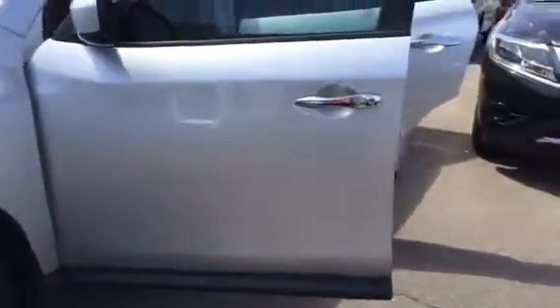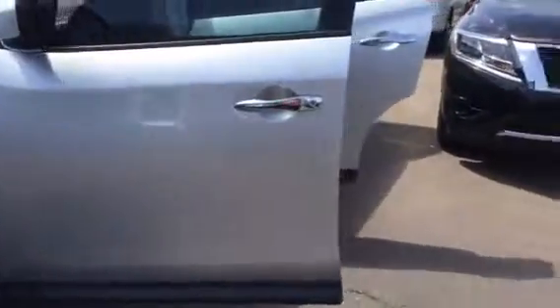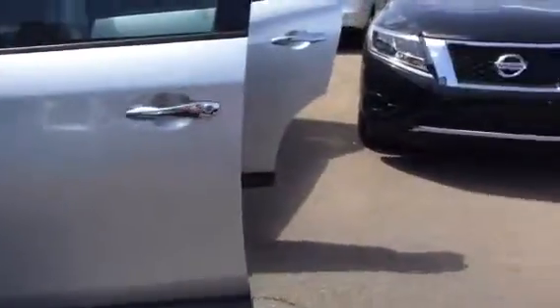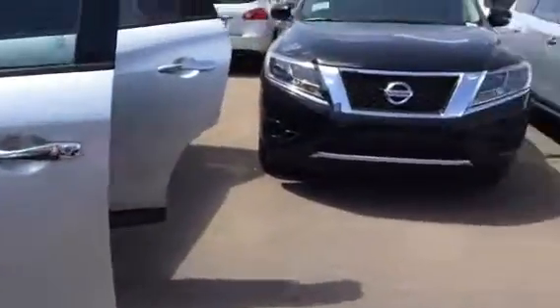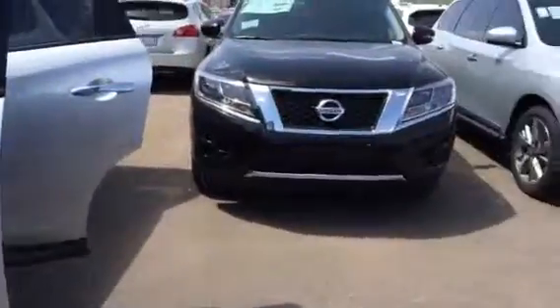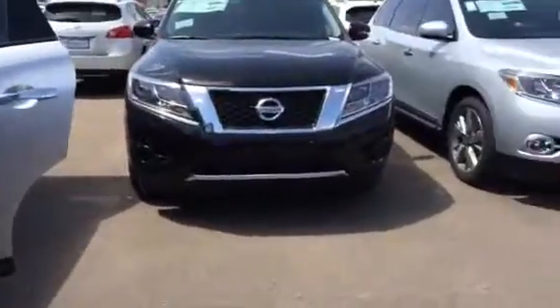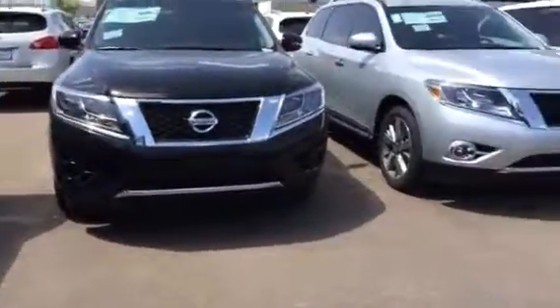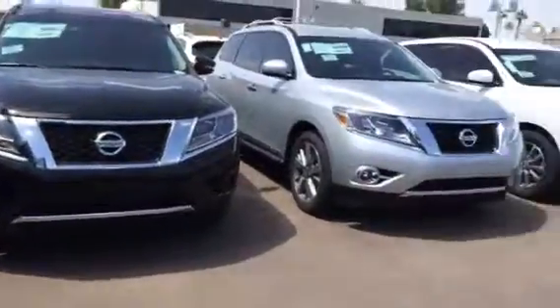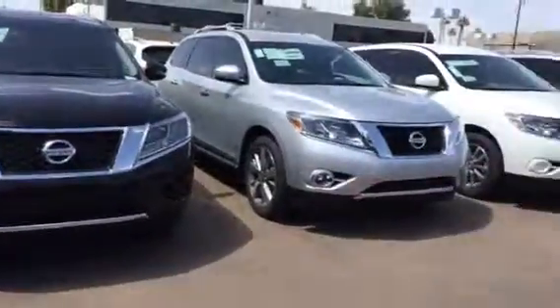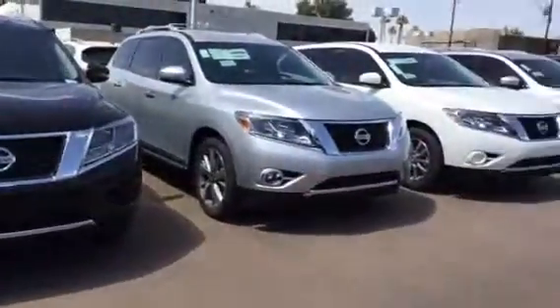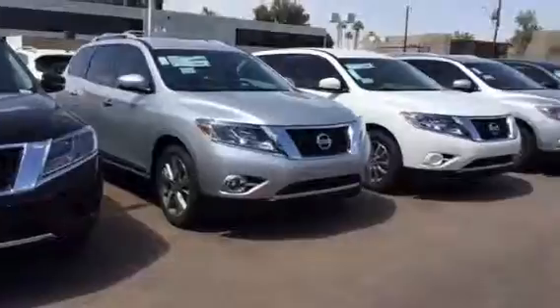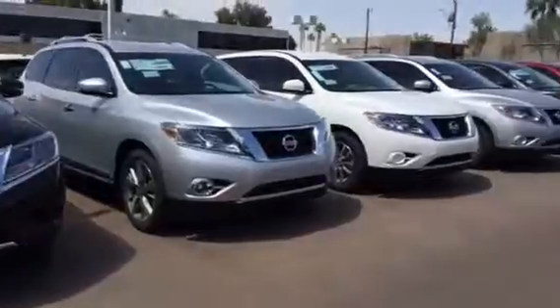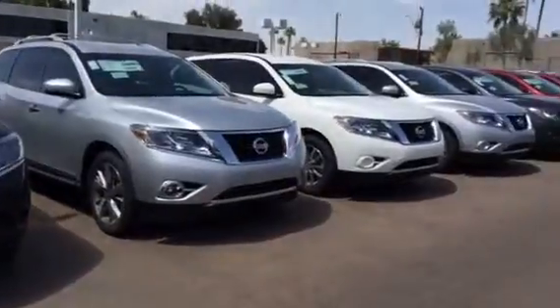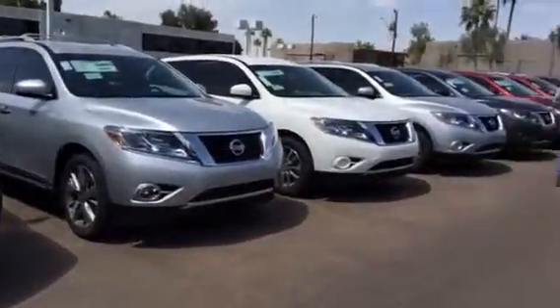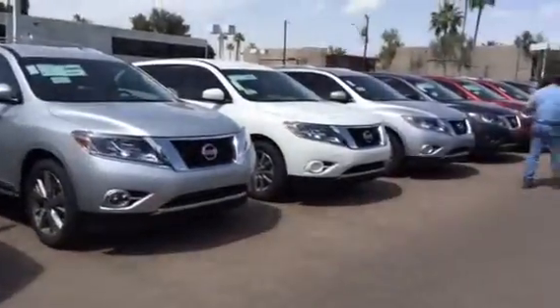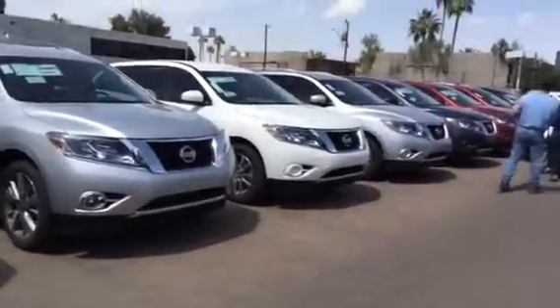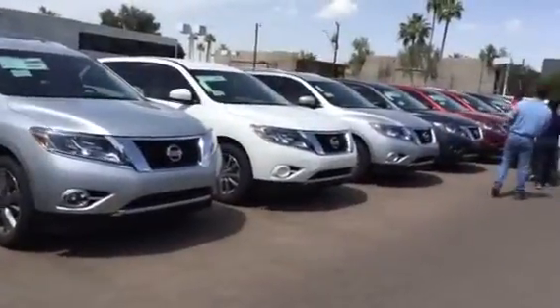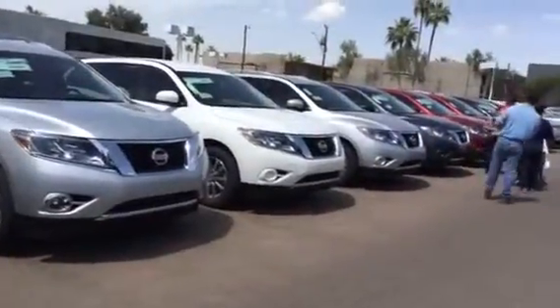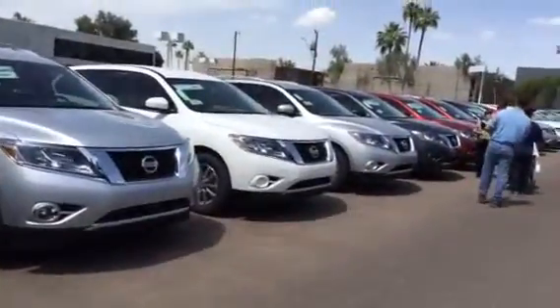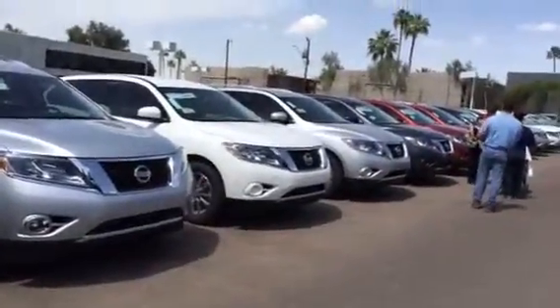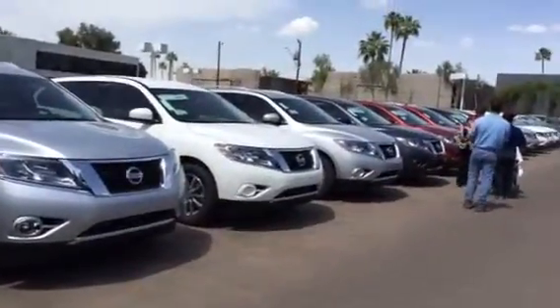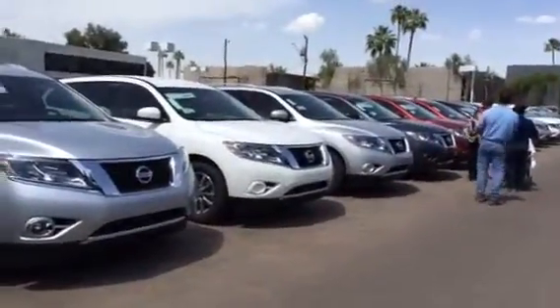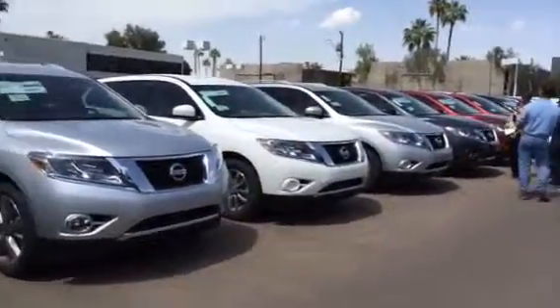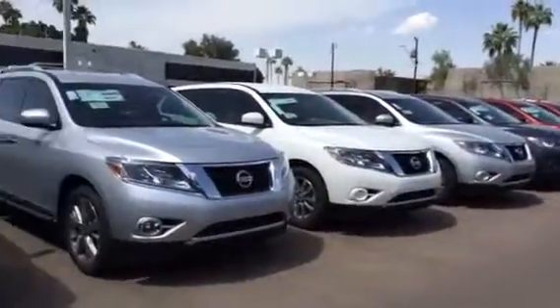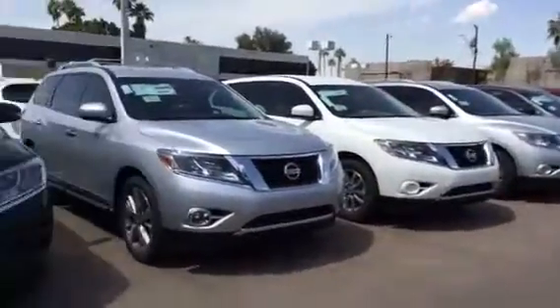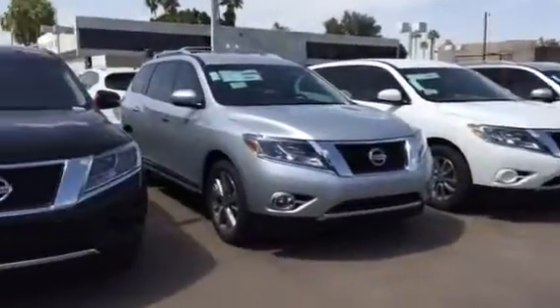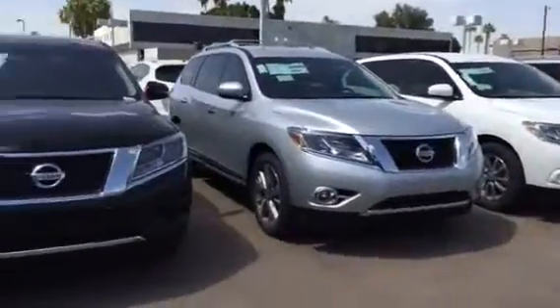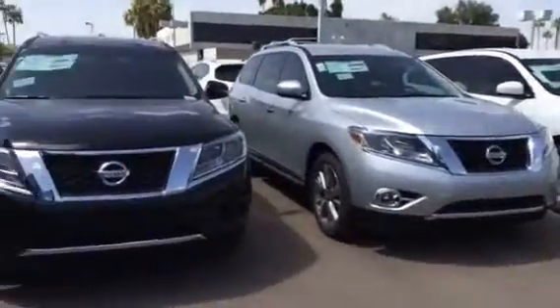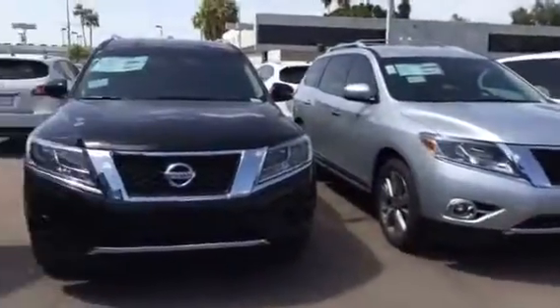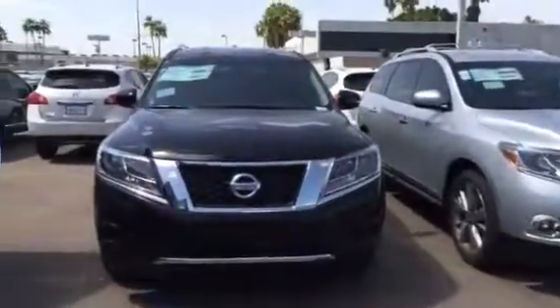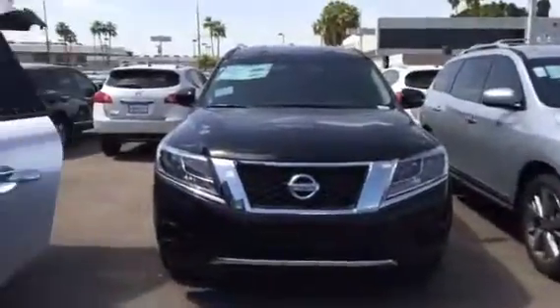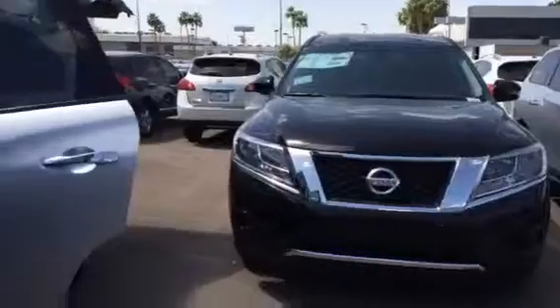I have a great selection here, as you can see — different colors and models — so you can come and take one for a test drive, or I've picked the right one for you.